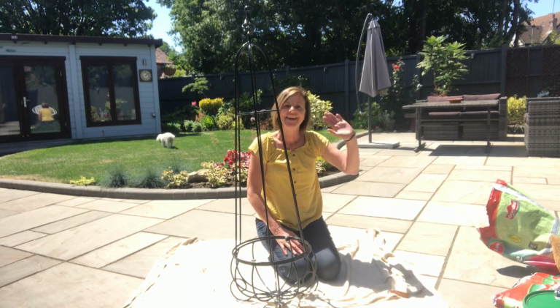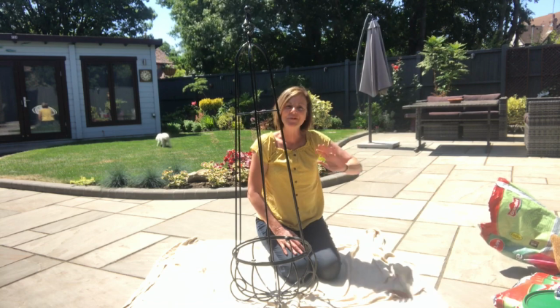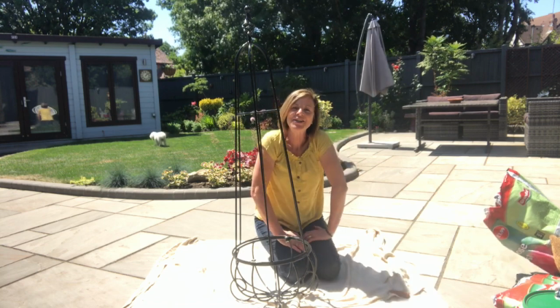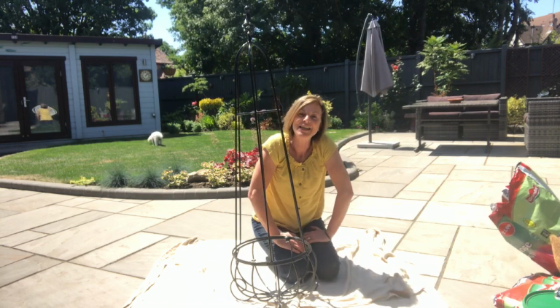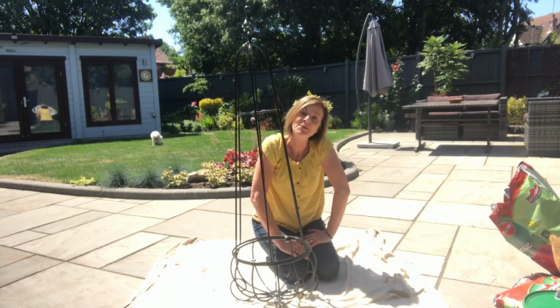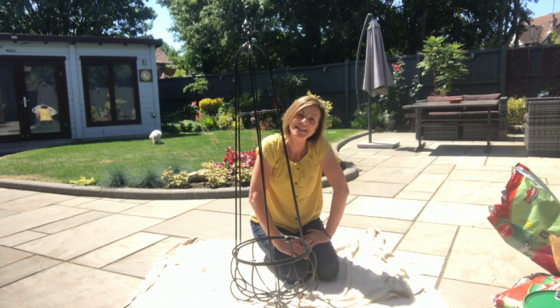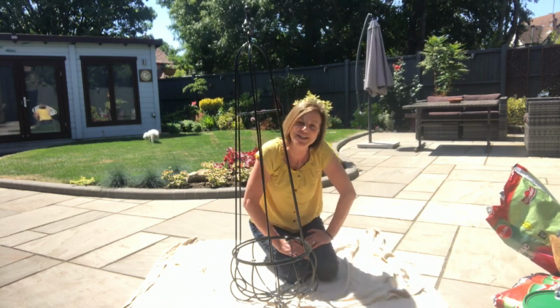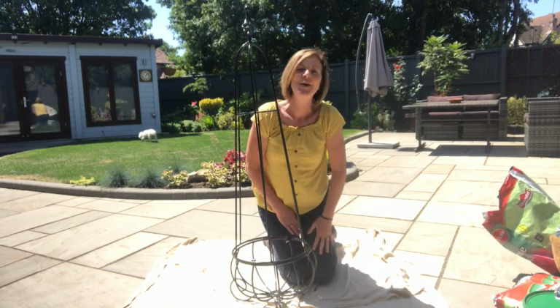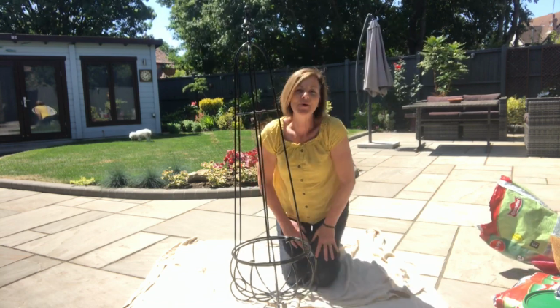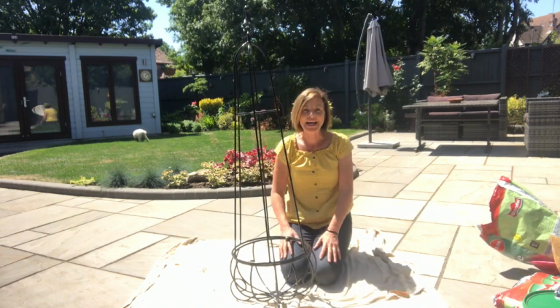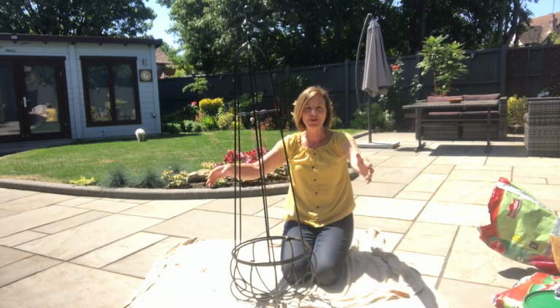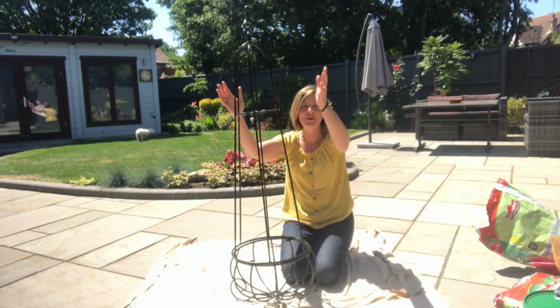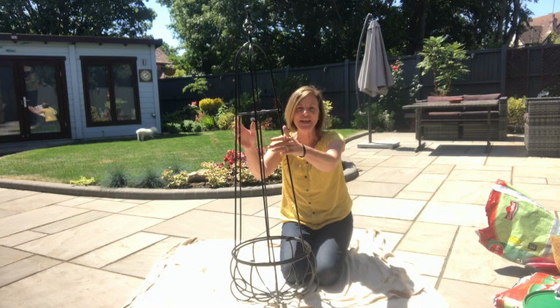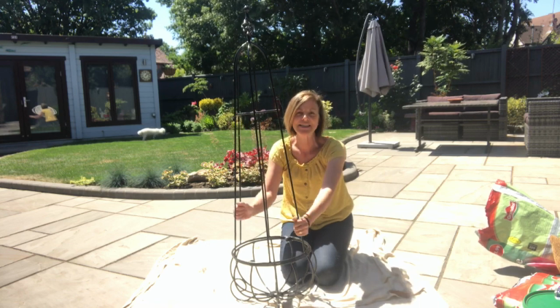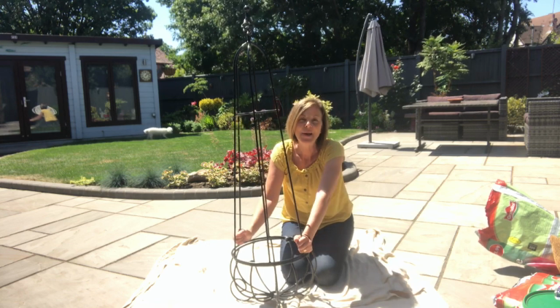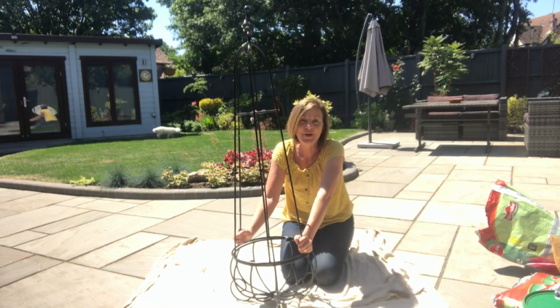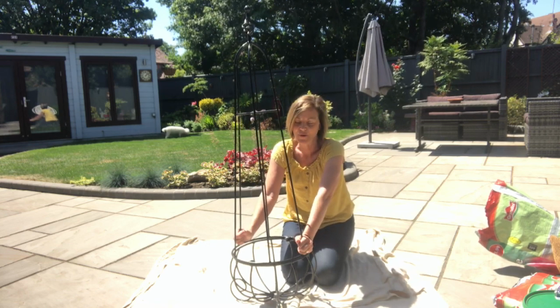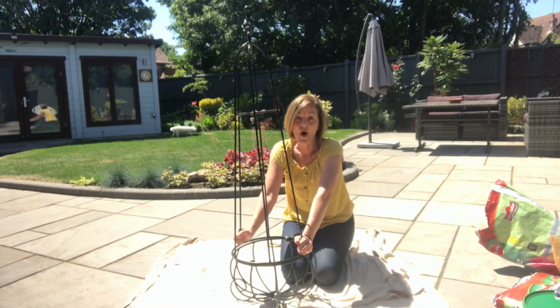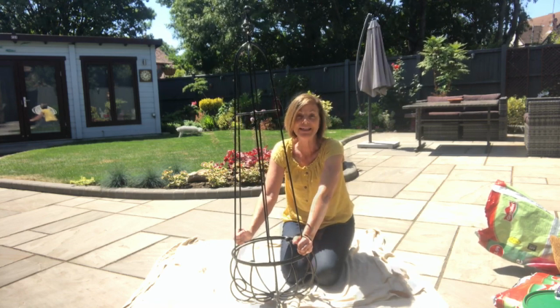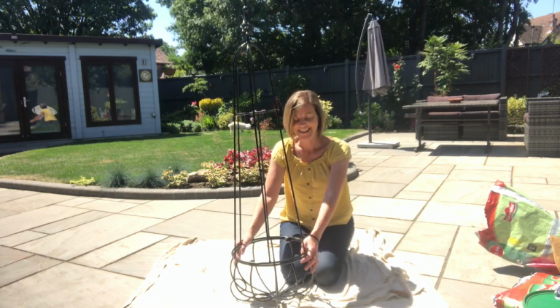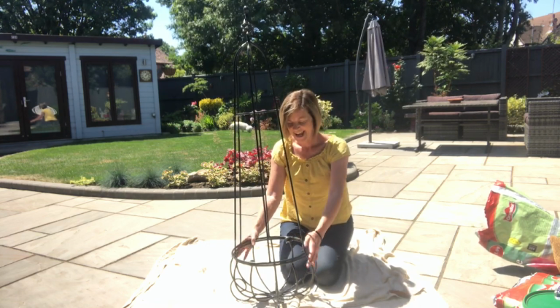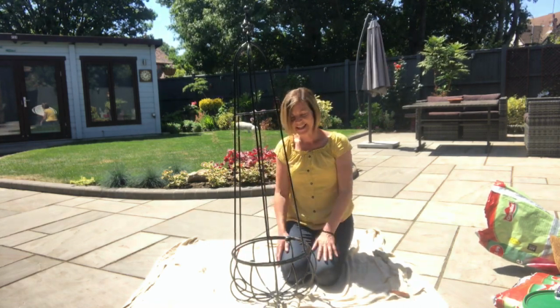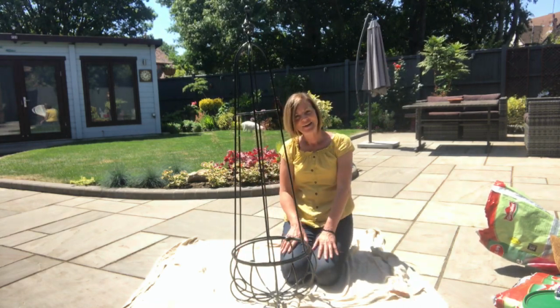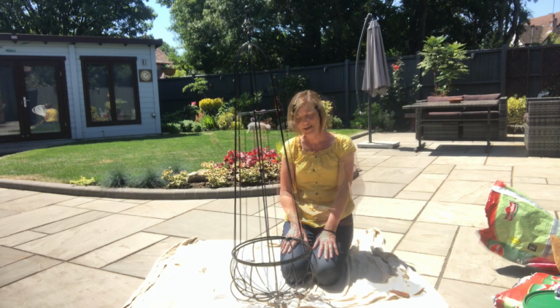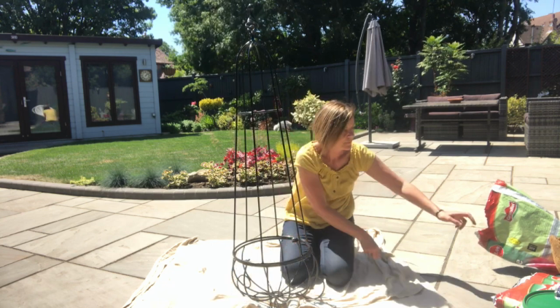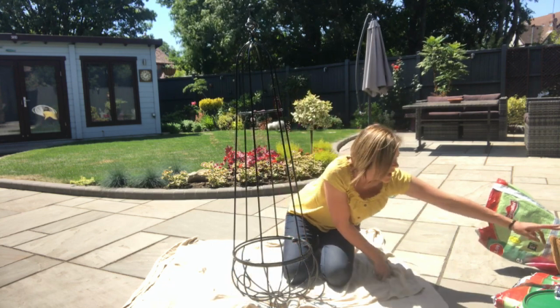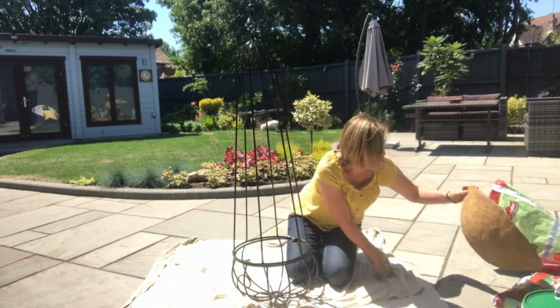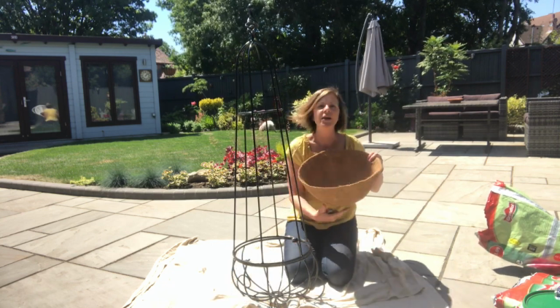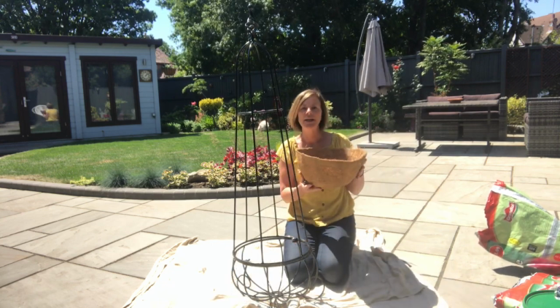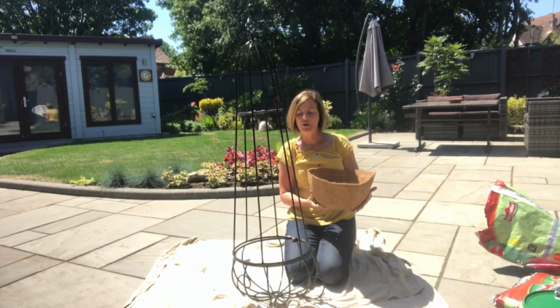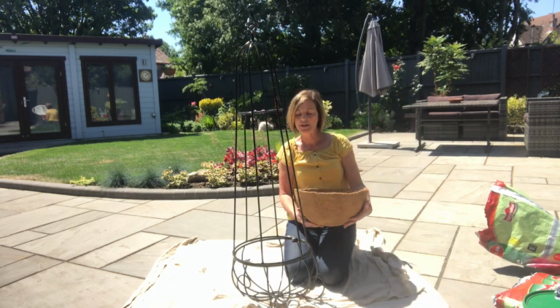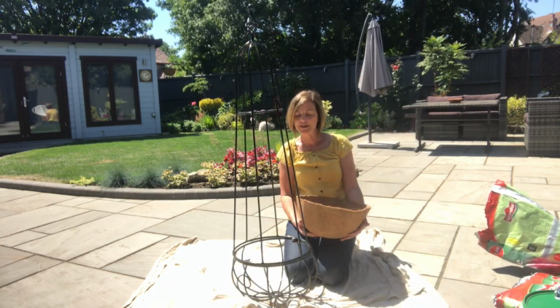Hi everyone, it's Jeanette here from Enthusiastic Auditor. Welcome back. I want to show you this beautiful obelisk — isn't that lovely? I have a coir lining which is going to go inside.